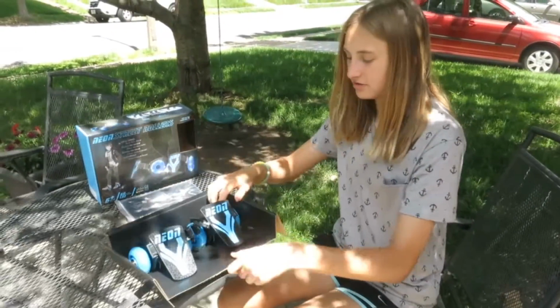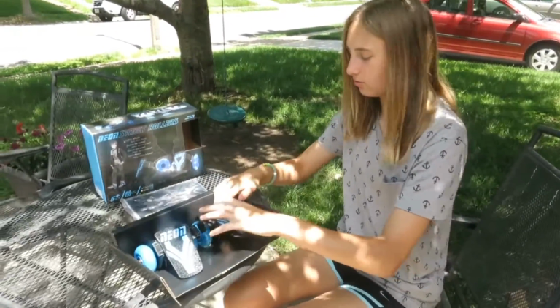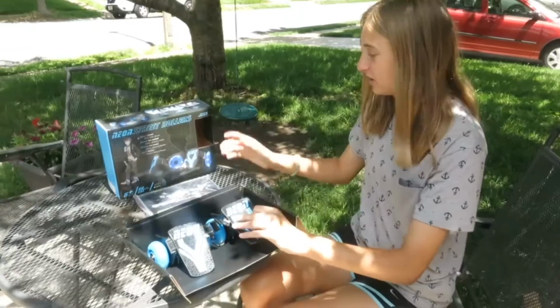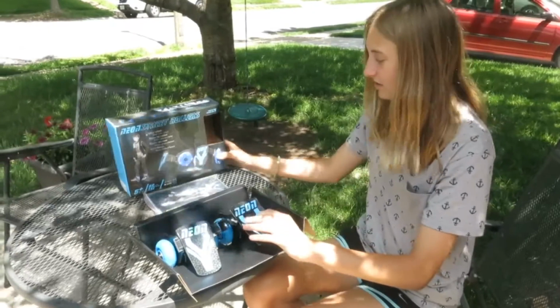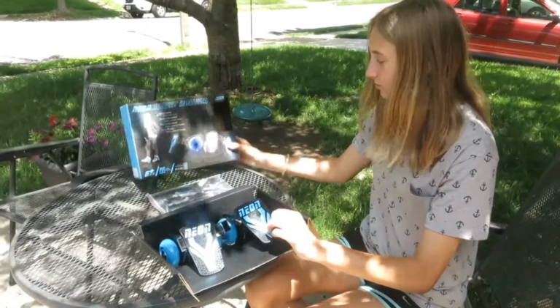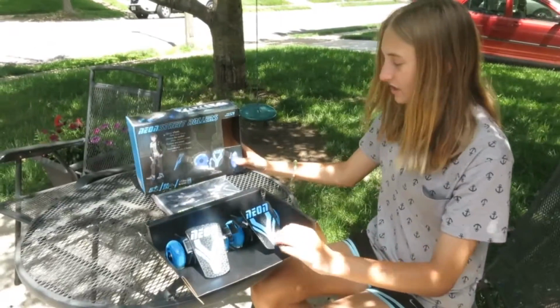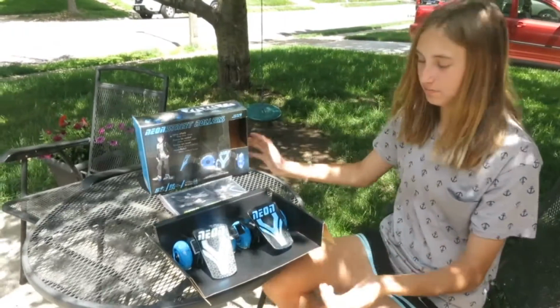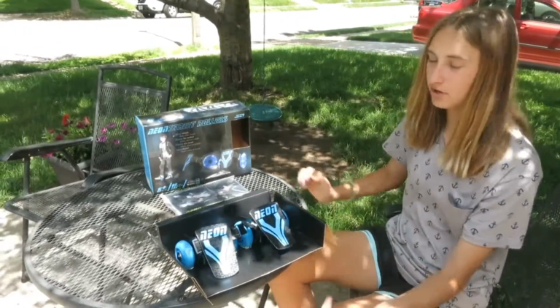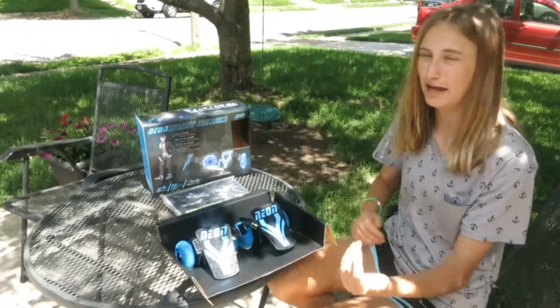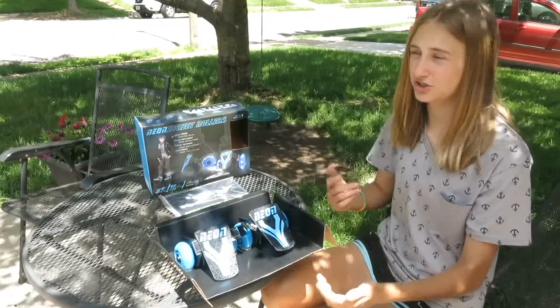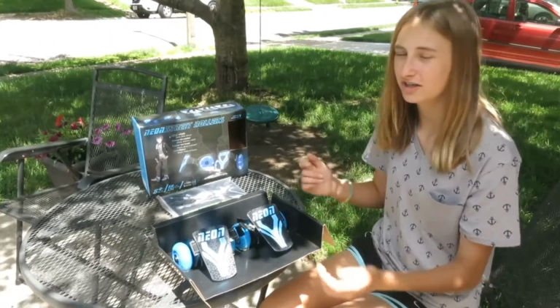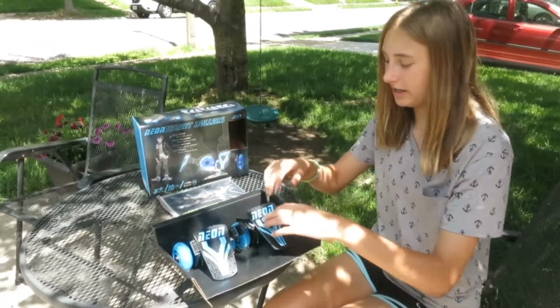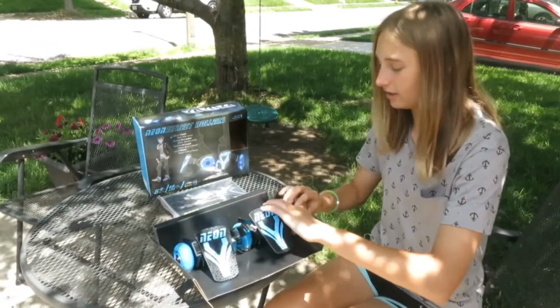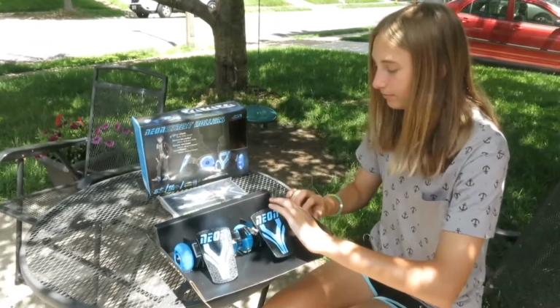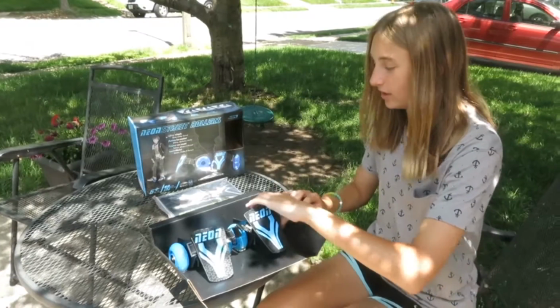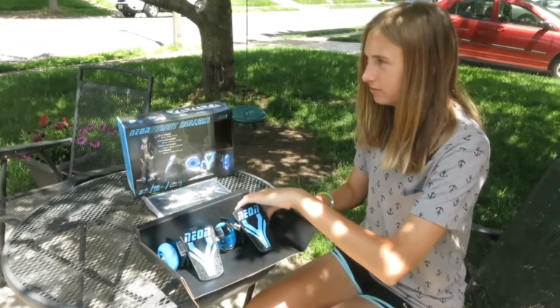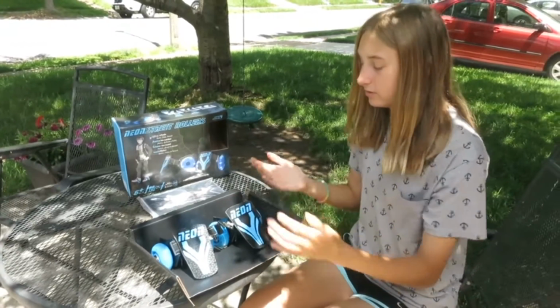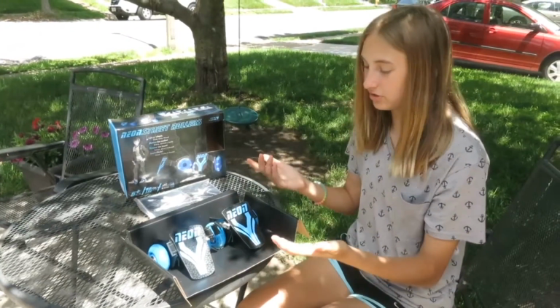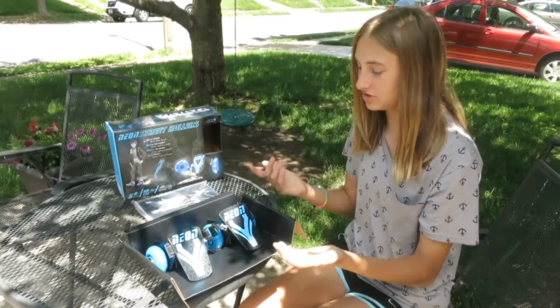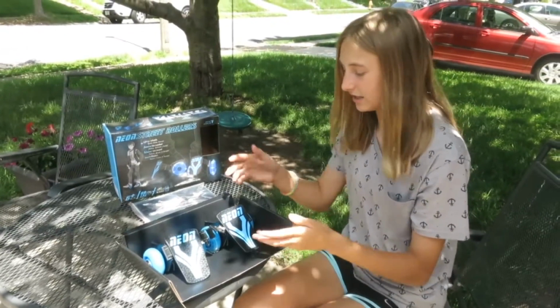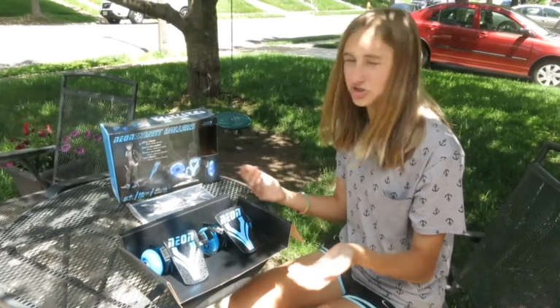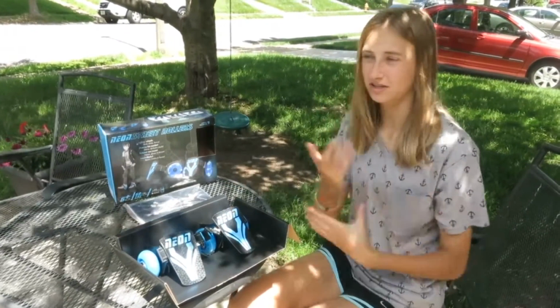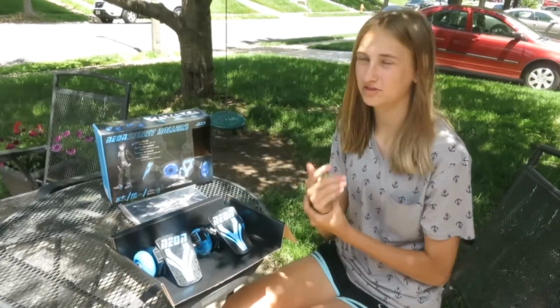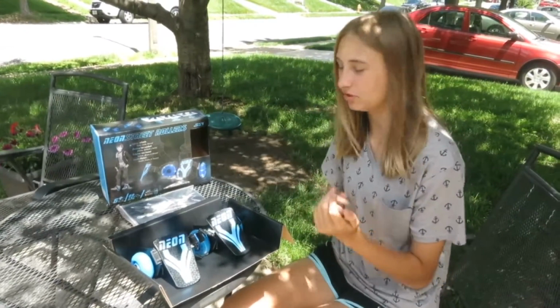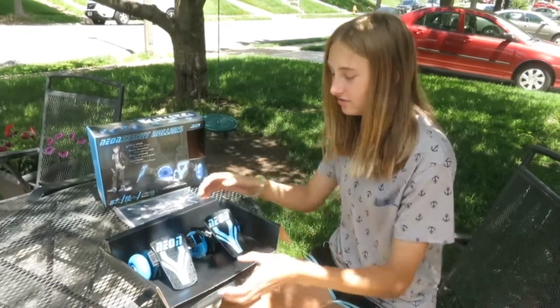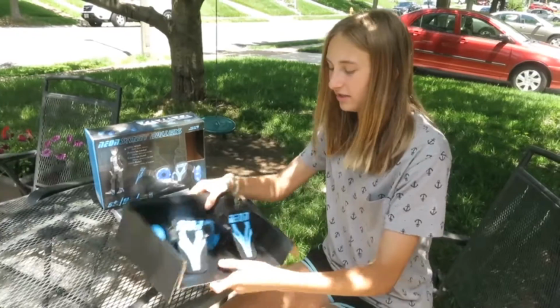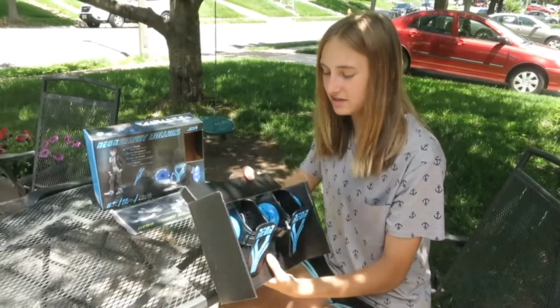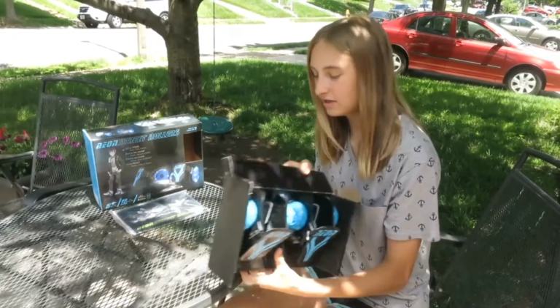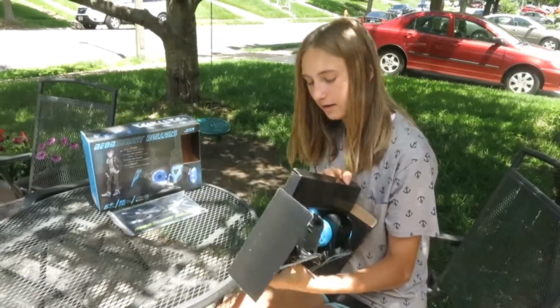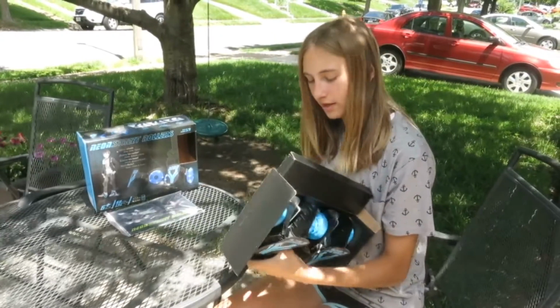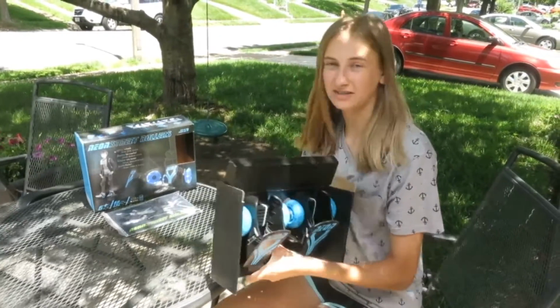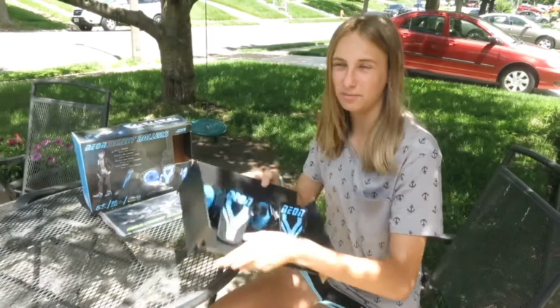What these are is they're like roller skates, but you put them on the back of your shoe and connect them, and then you can roller skate. So let's take these out of the box and try them on.